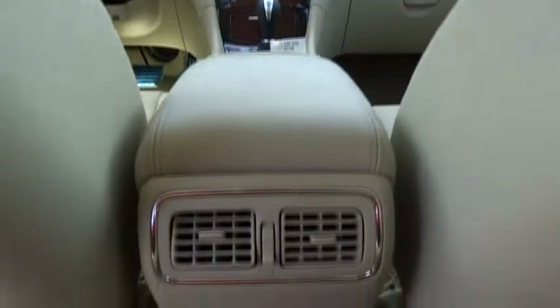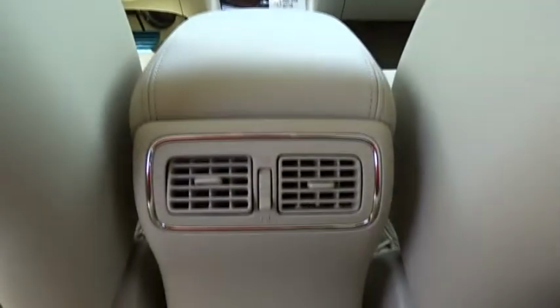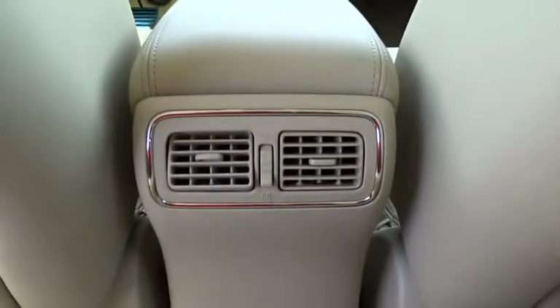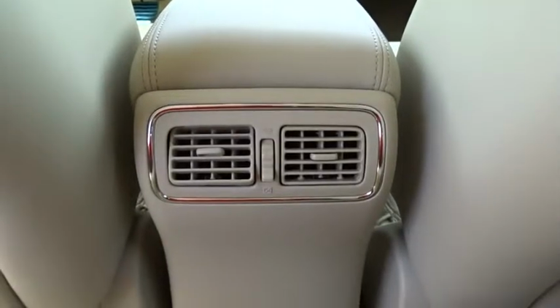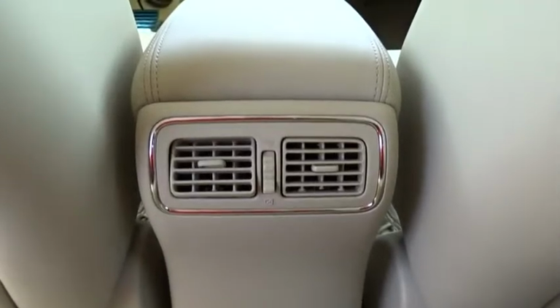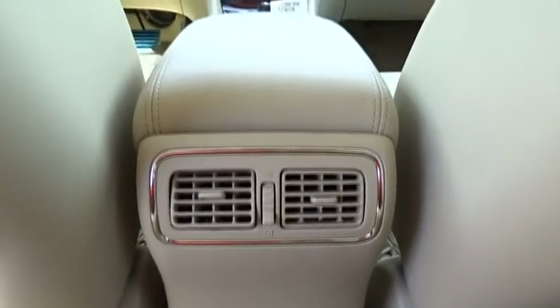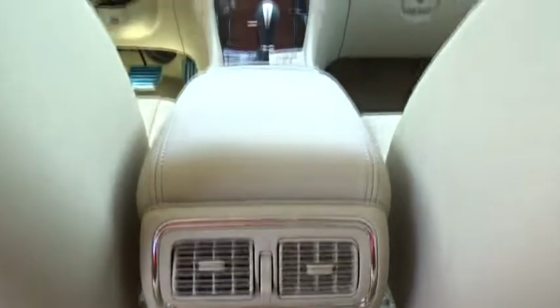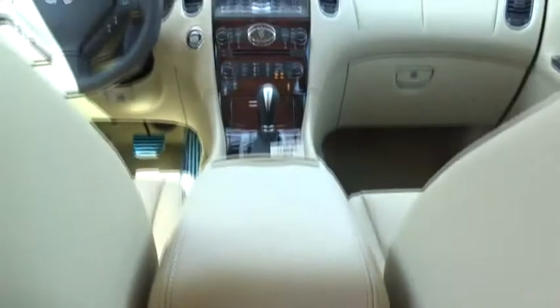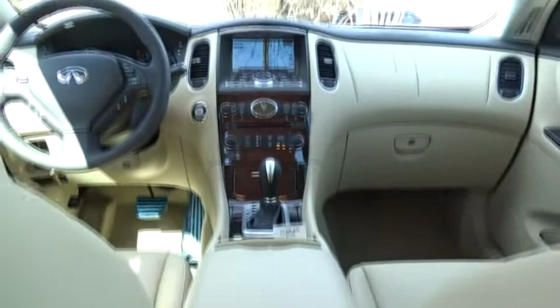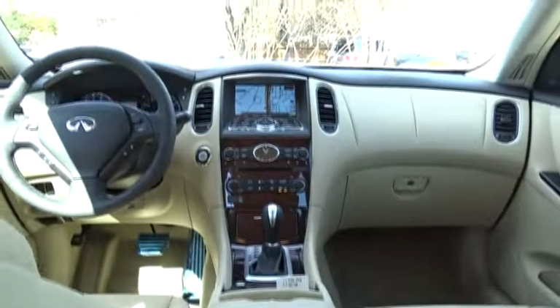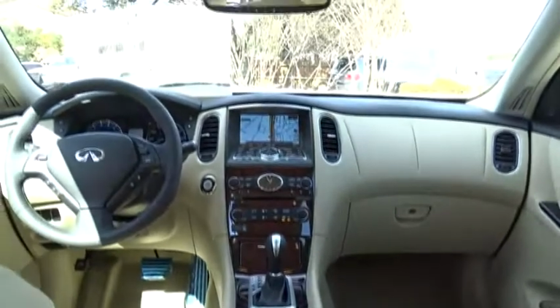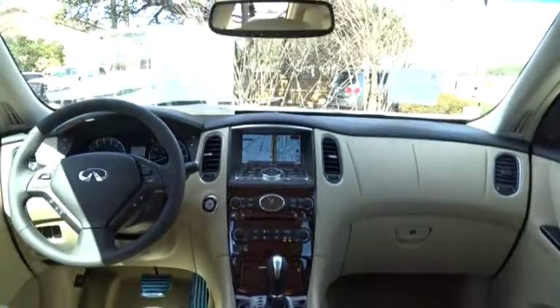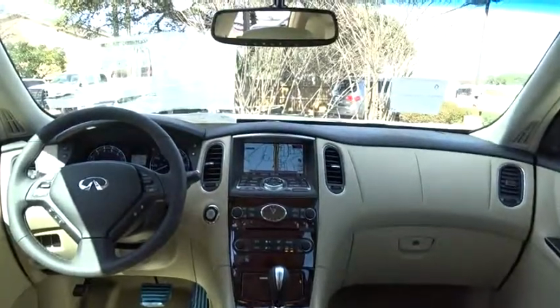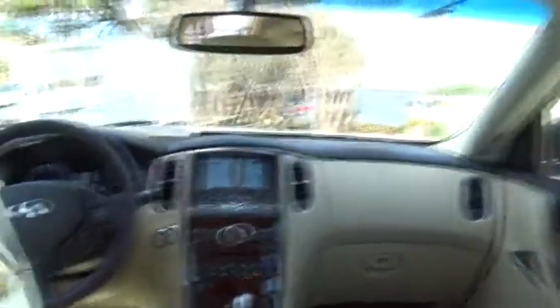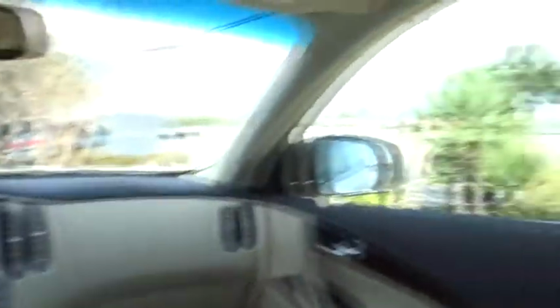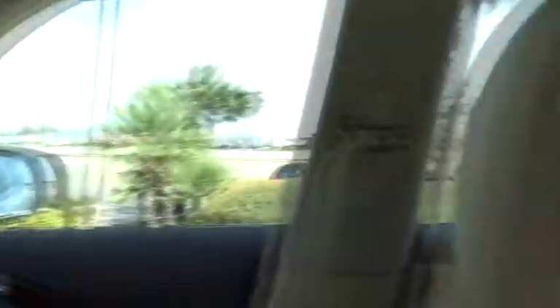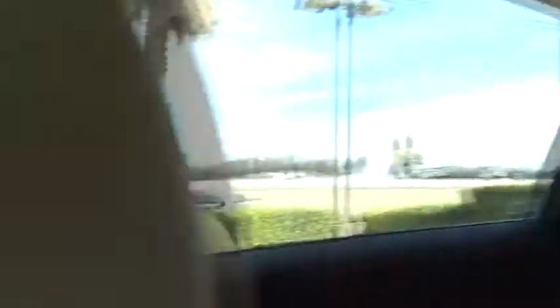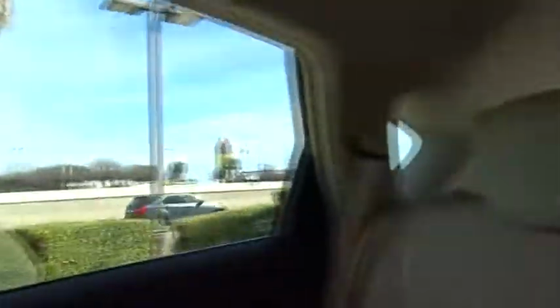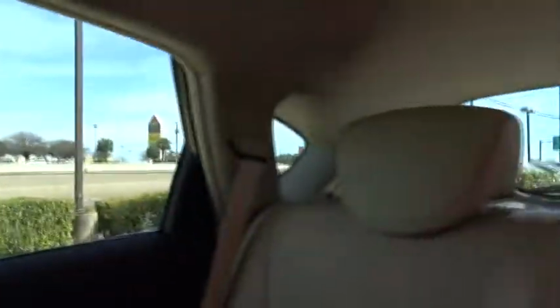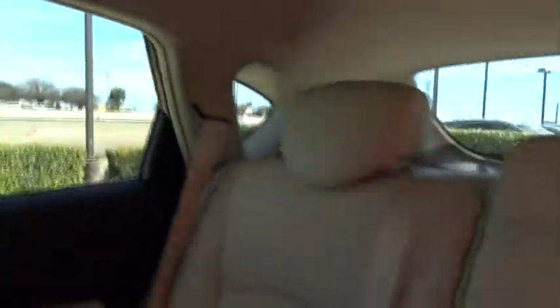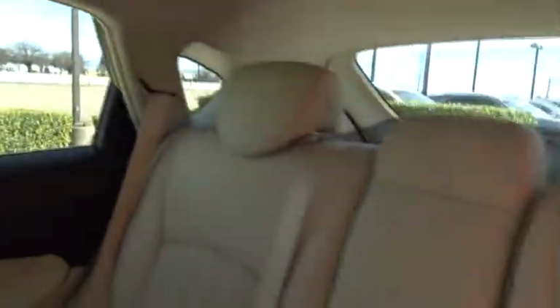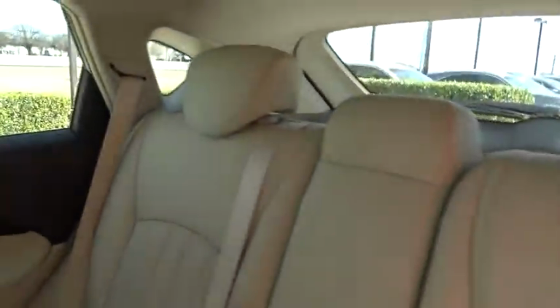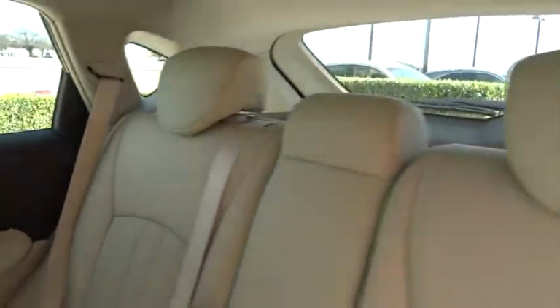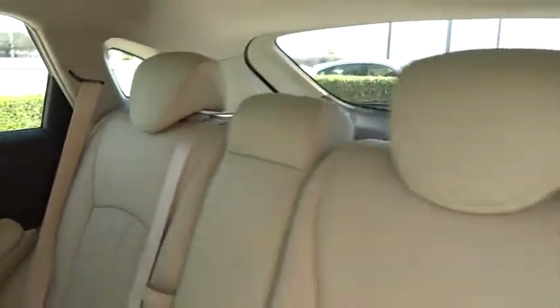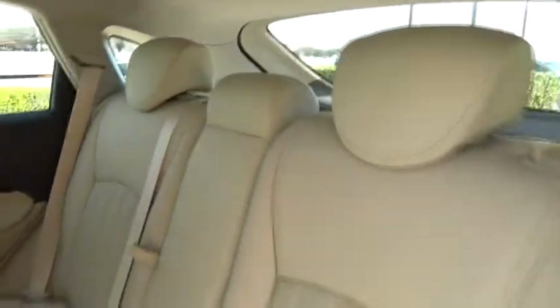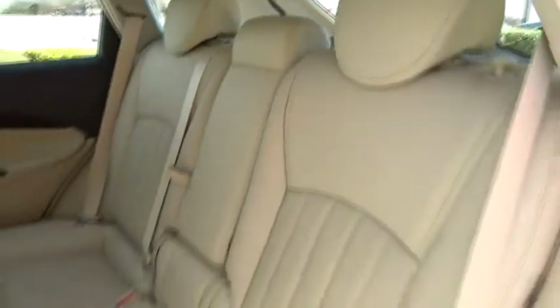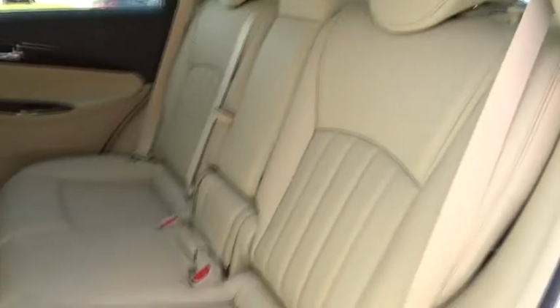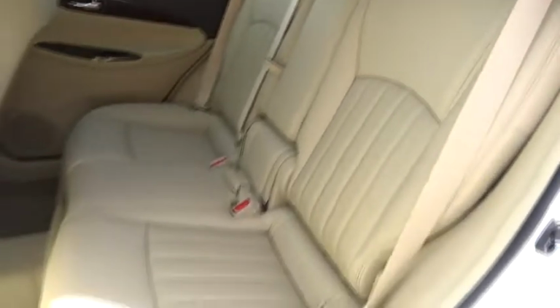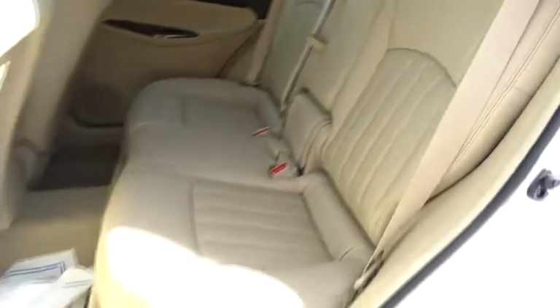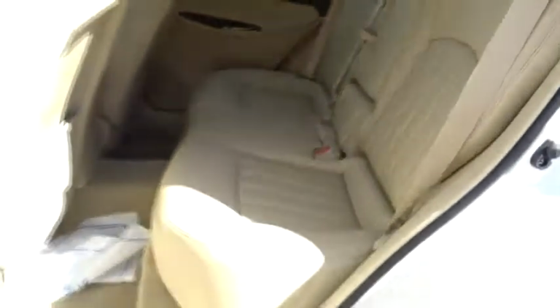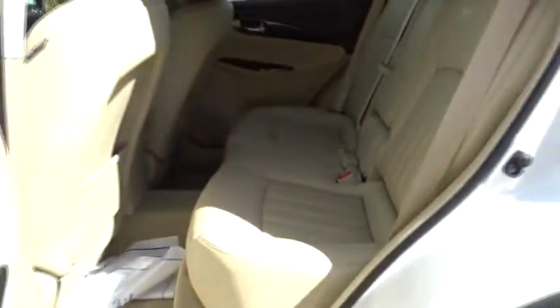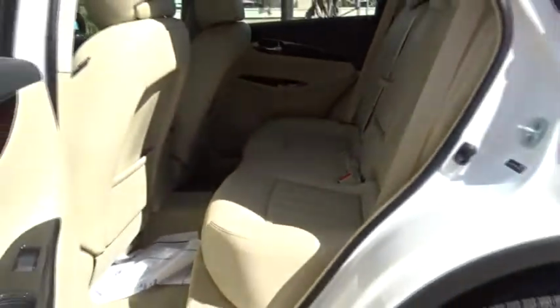Bluetooth, power steering, adjustable steering wheel, cruise control, keyless start, floor mats, four-wheel disc brakes, aluminum wheels, AM-FM stereo radio, and rear defrost.